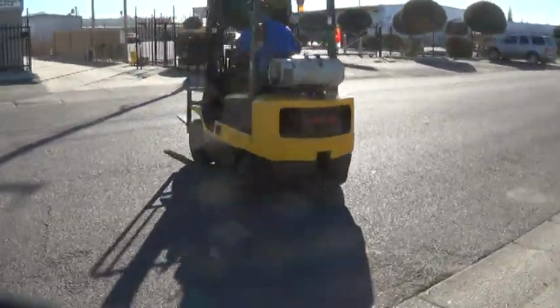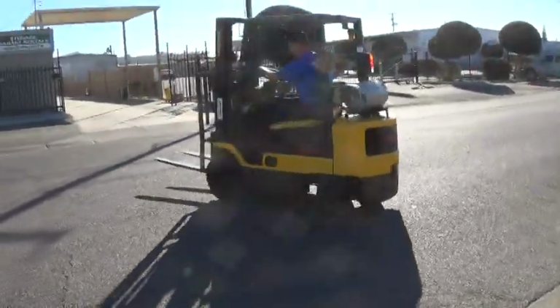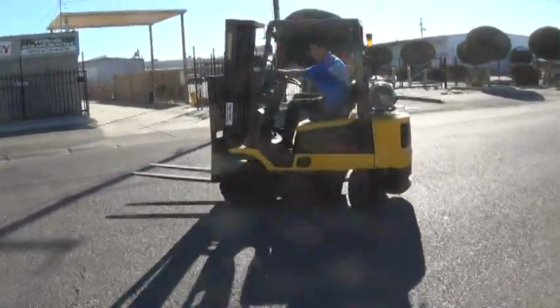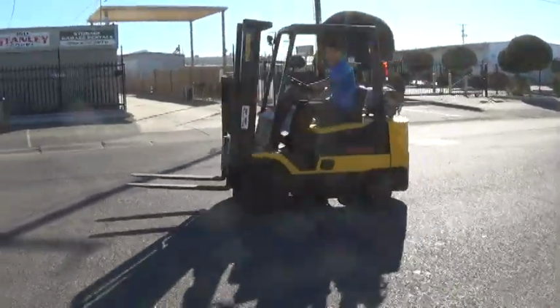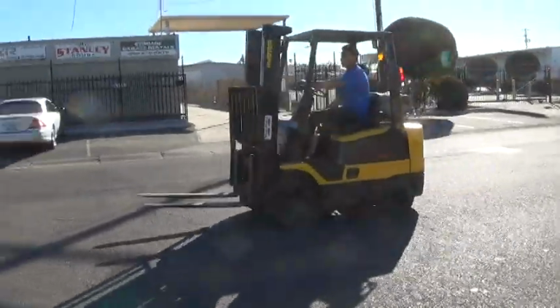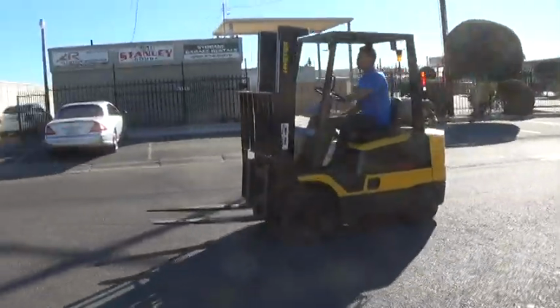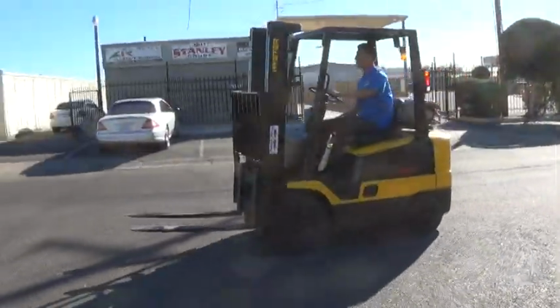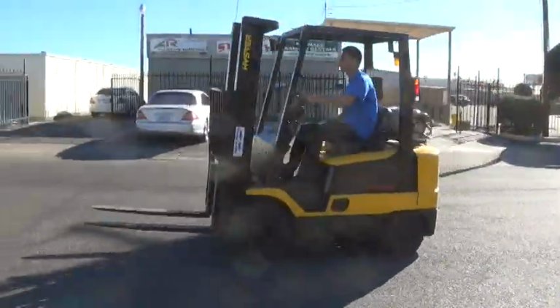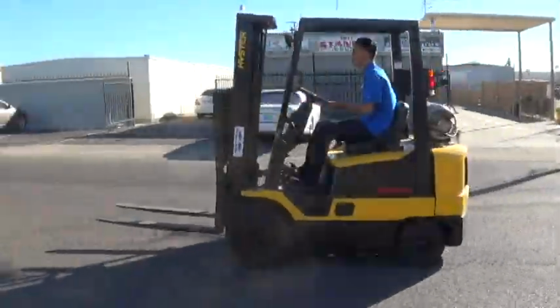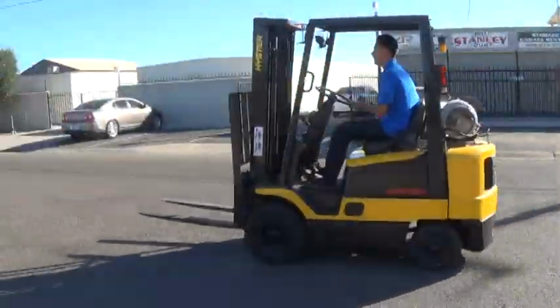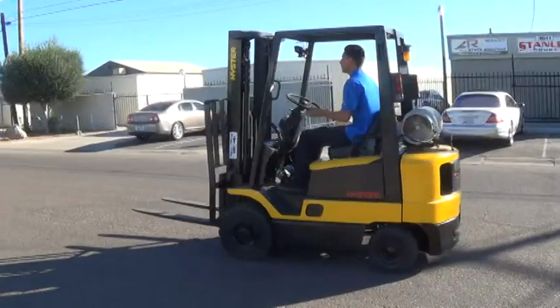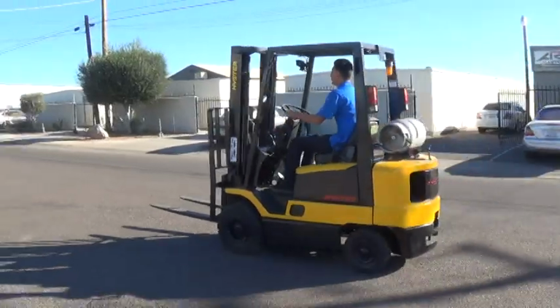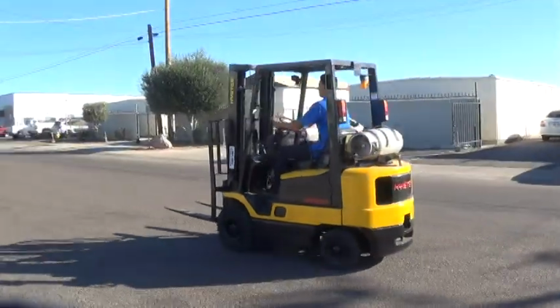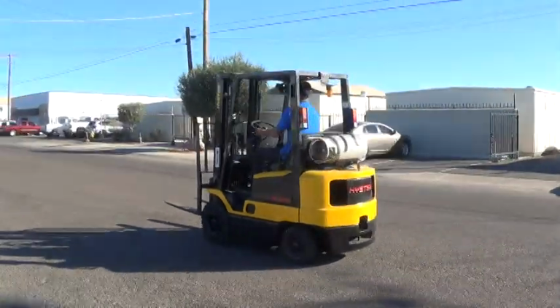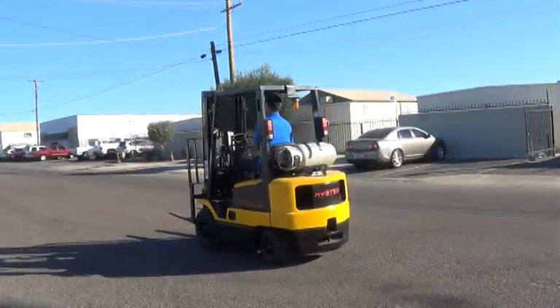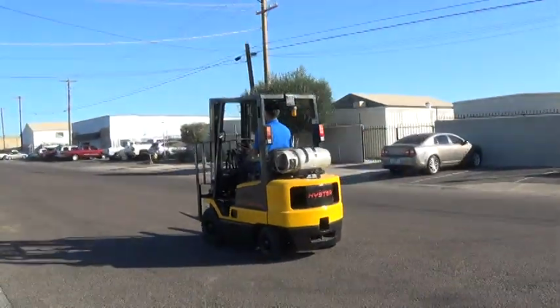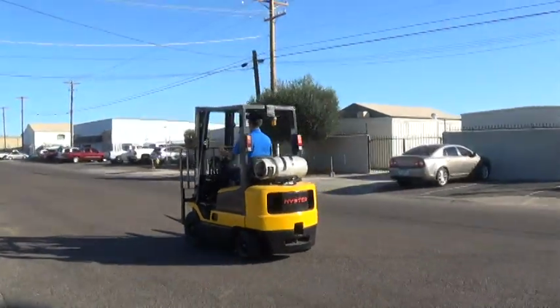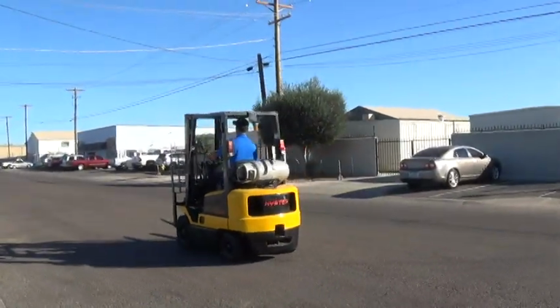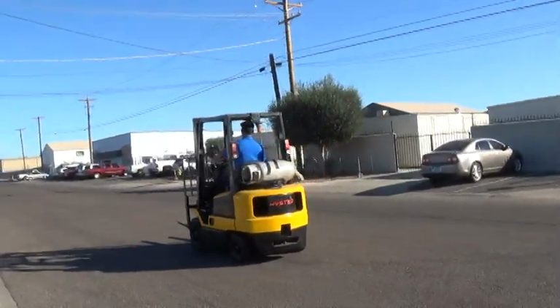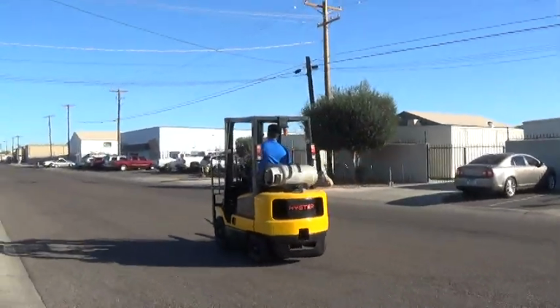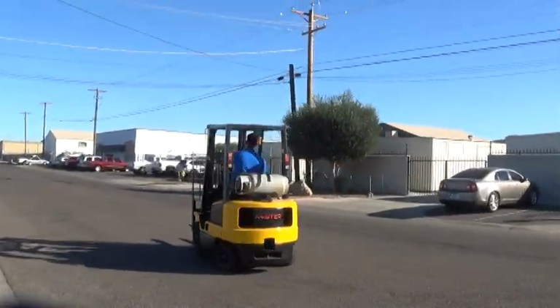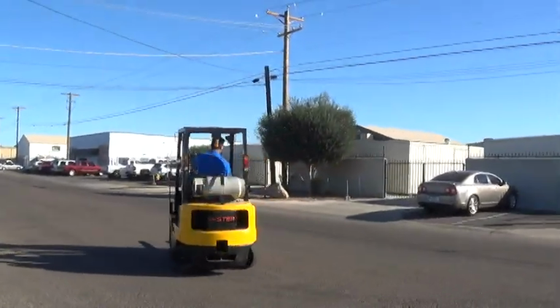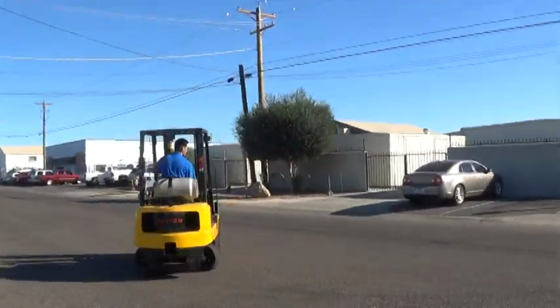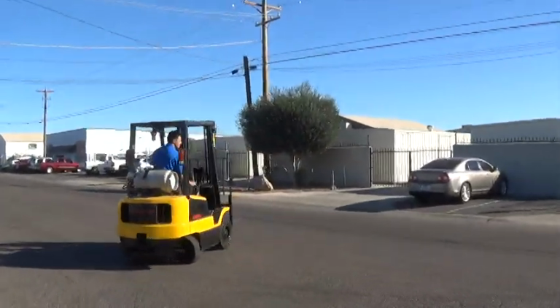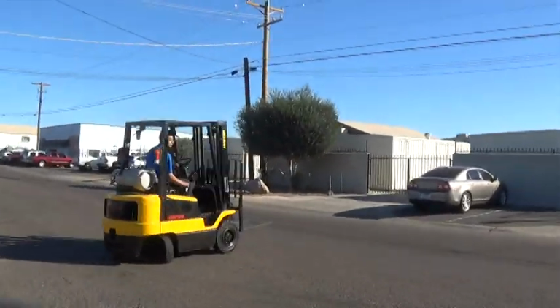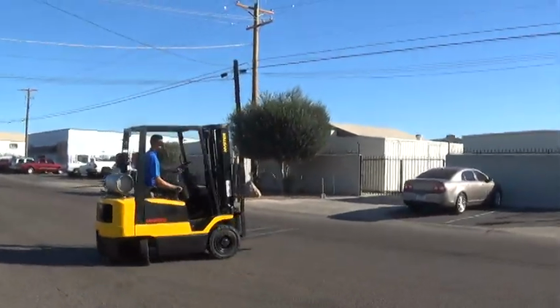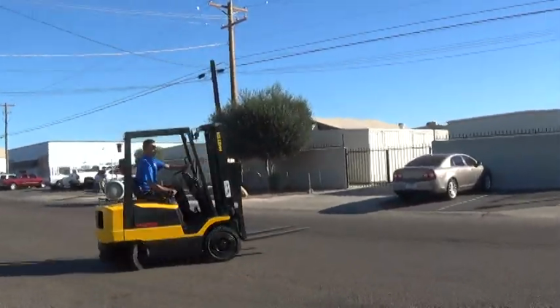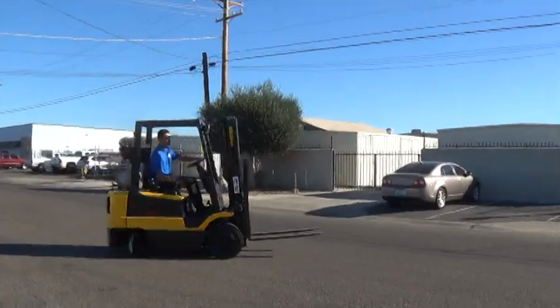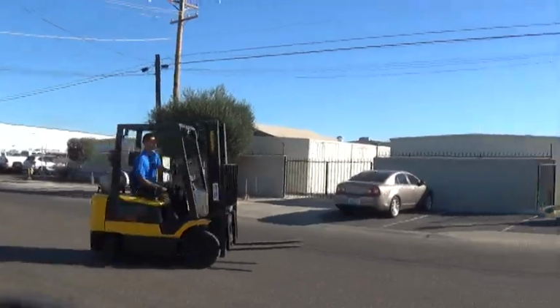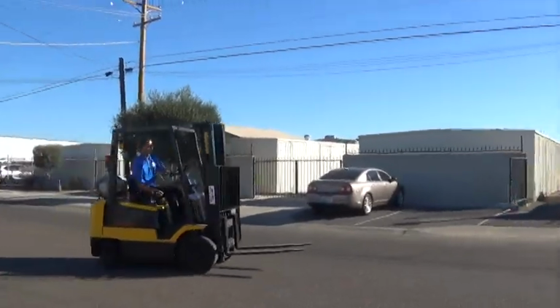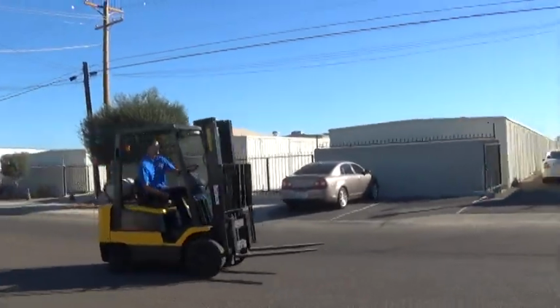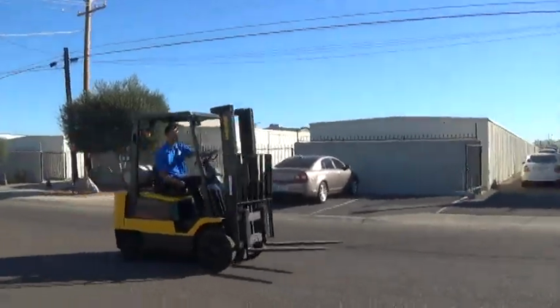It has pneumatic tires, good for use outdoors or indoors. They're solid pneumatic tires, so they'll never go flat, but they're still able to run outdoors like you need.